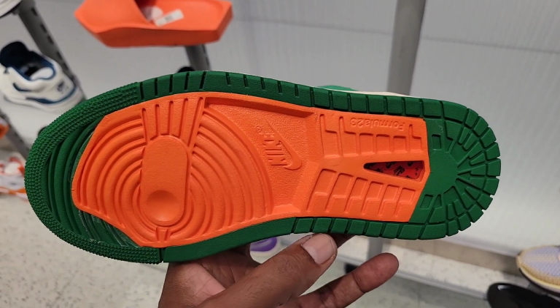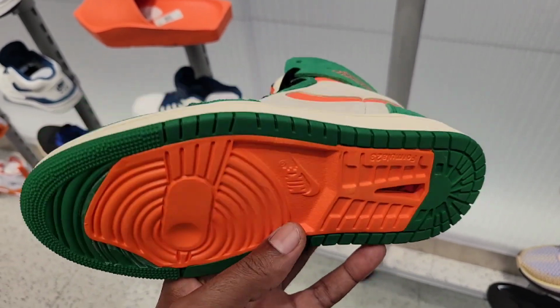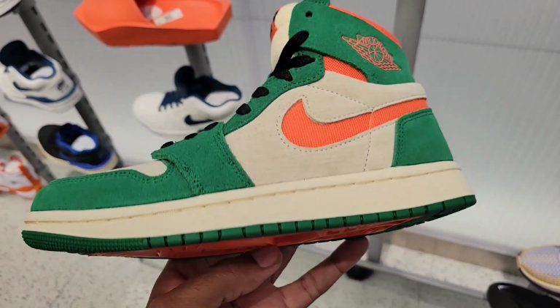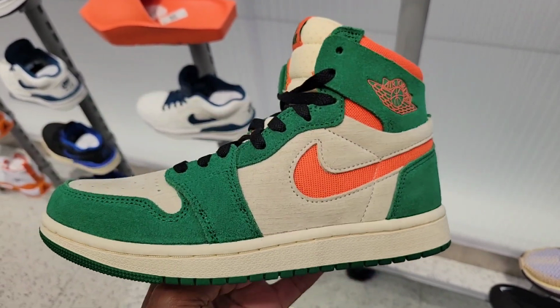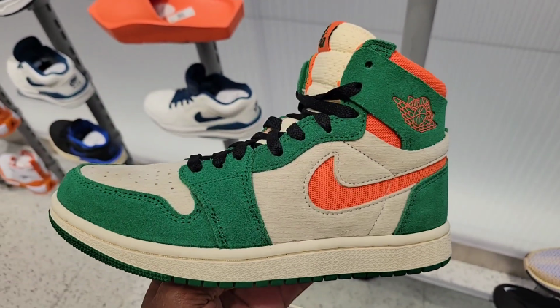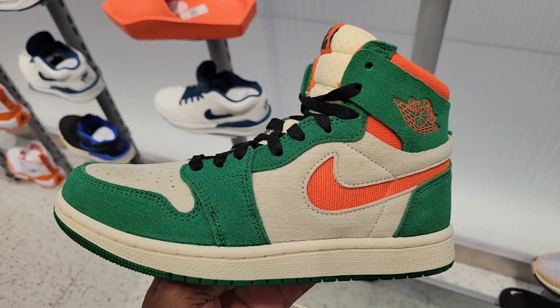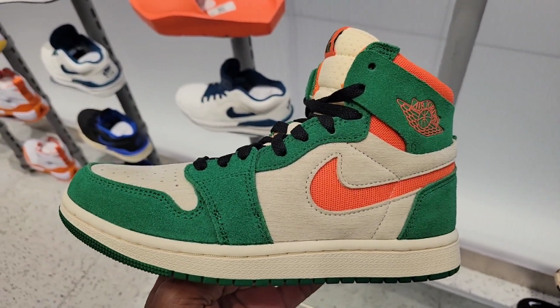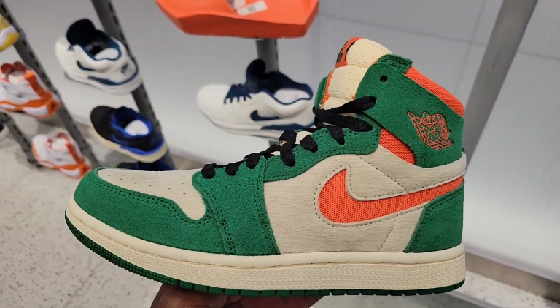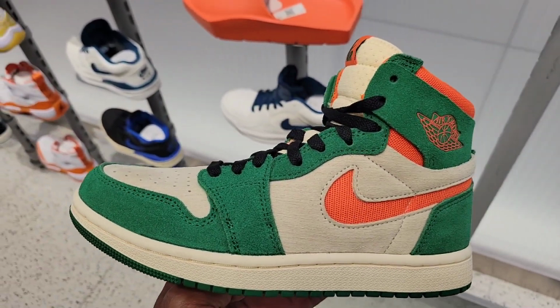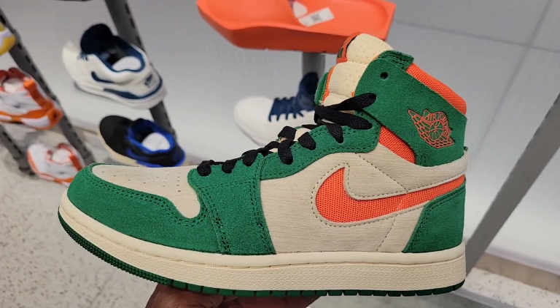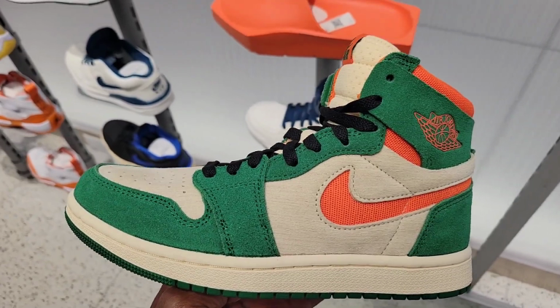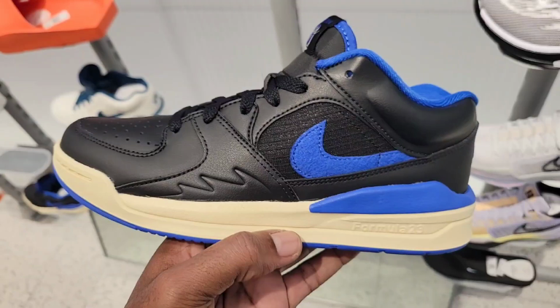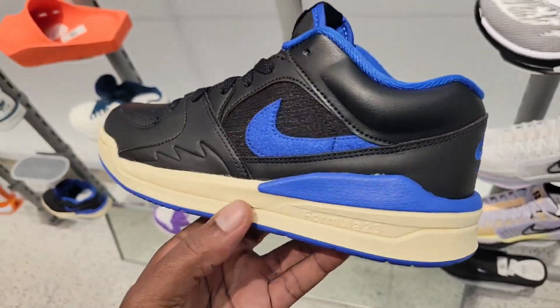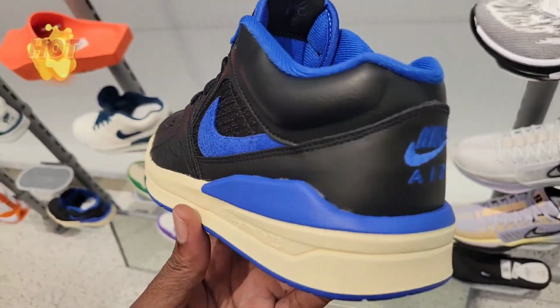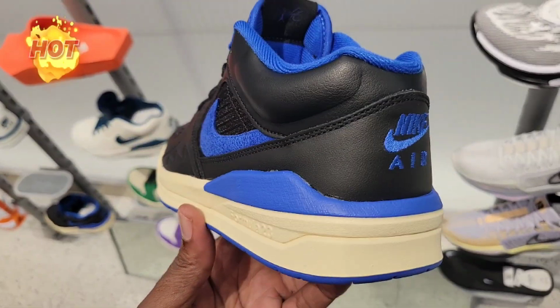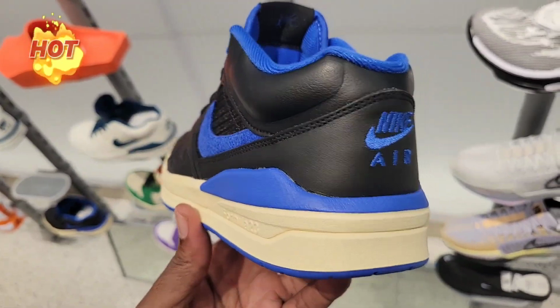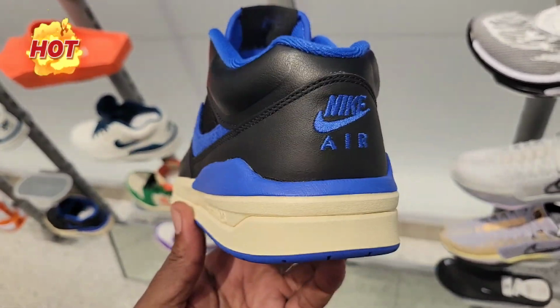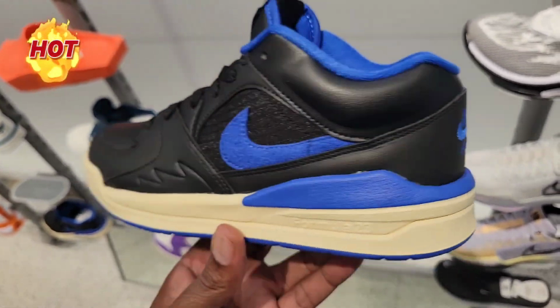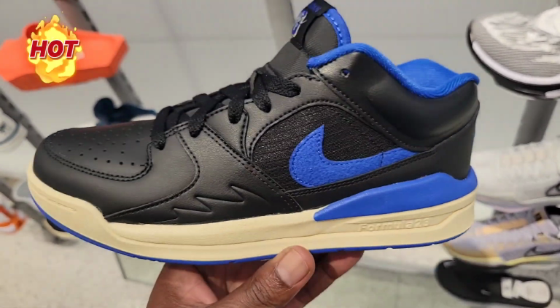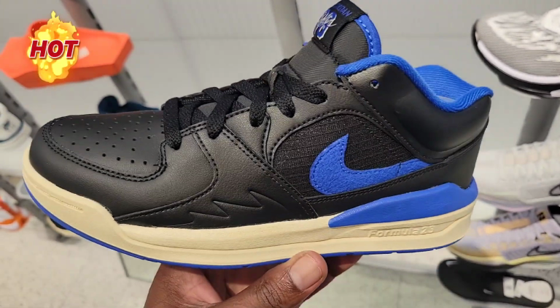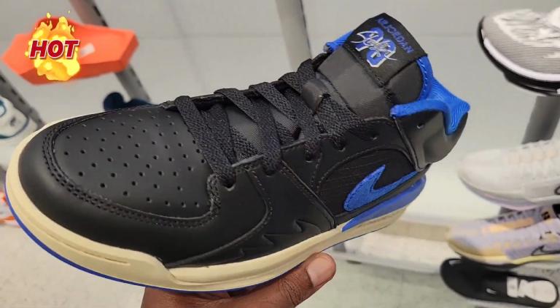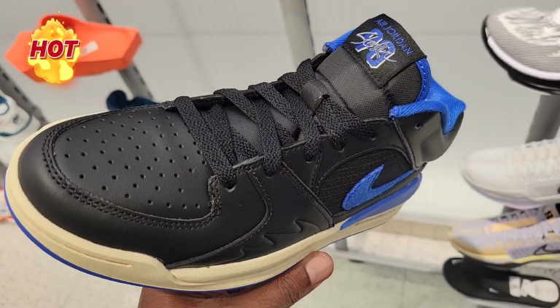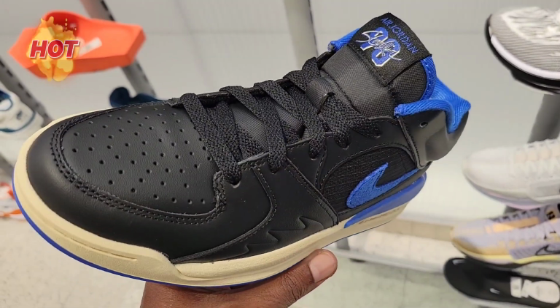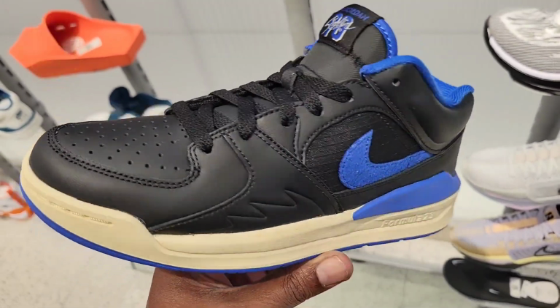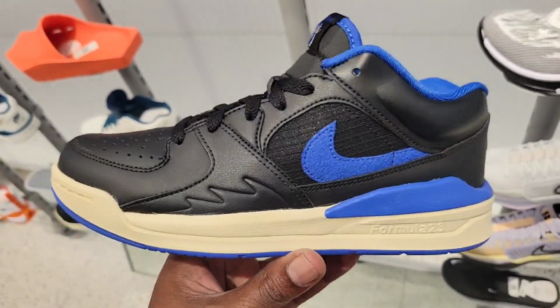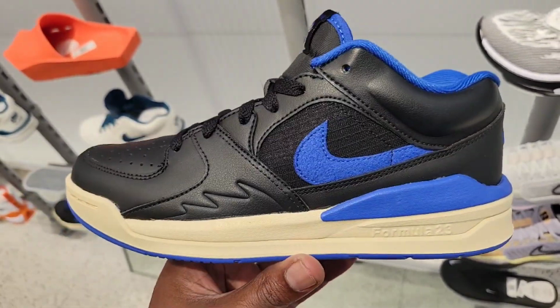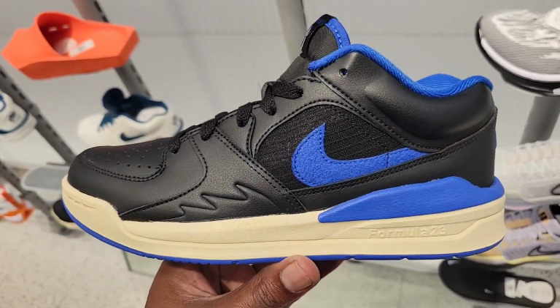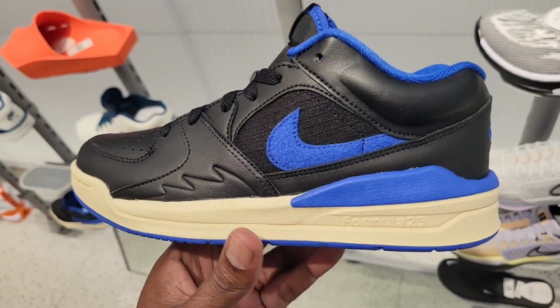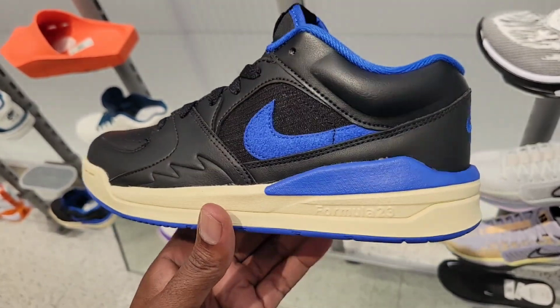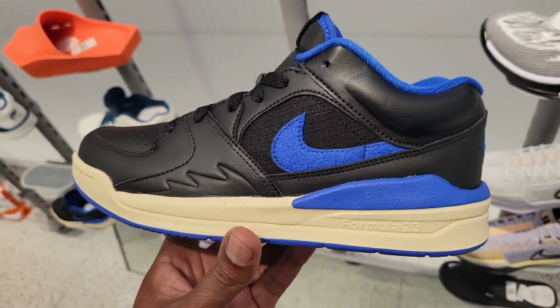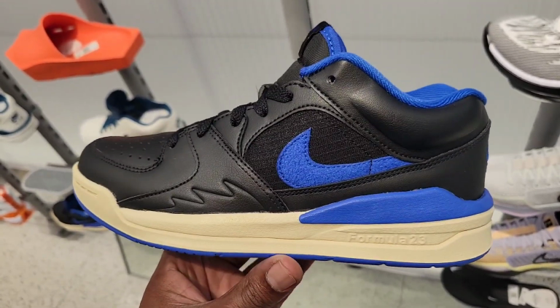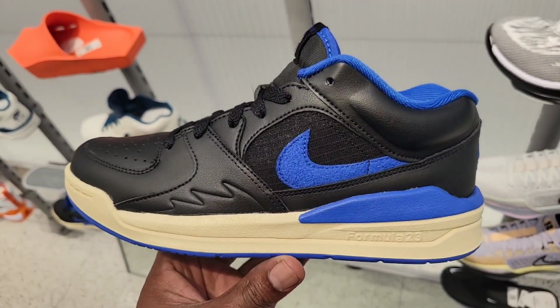It's like that Miami Hurricane vibe material — definitely looks dope. First time seeing the Stadium 90 in this color combination. This is fire.